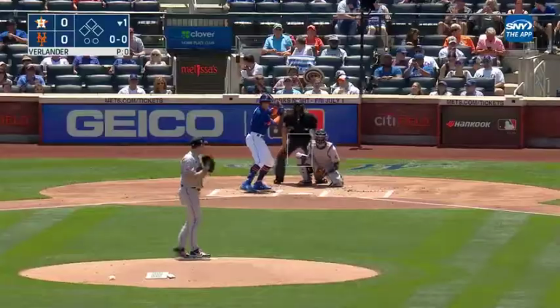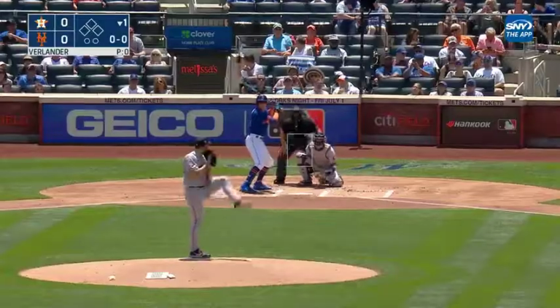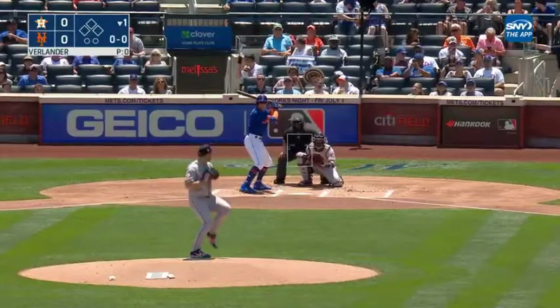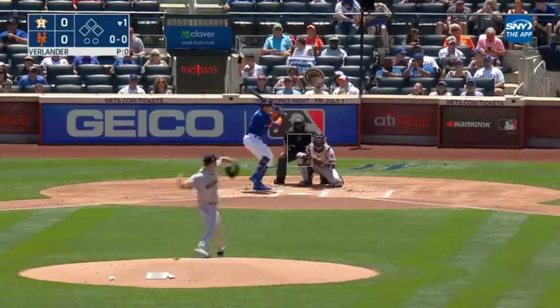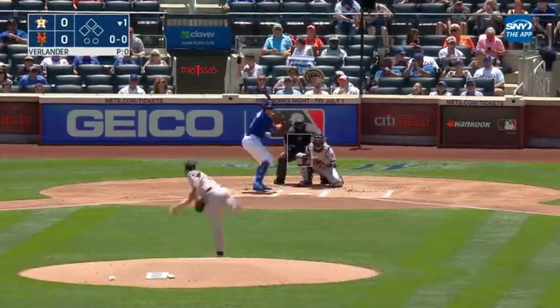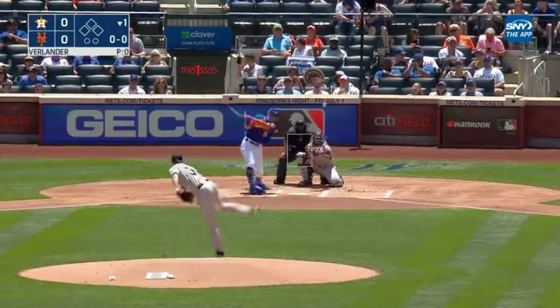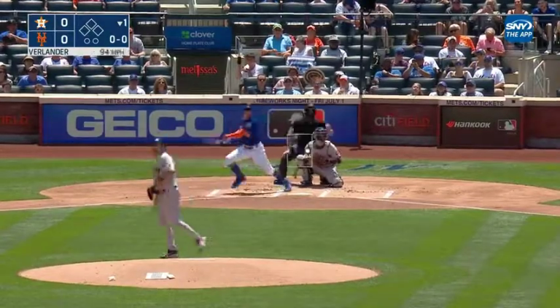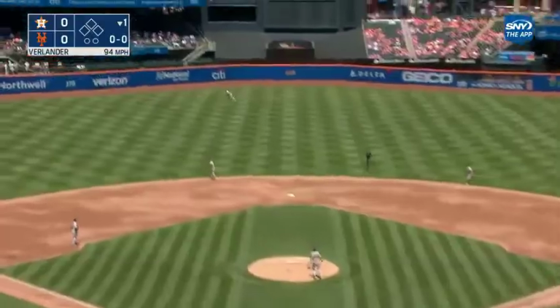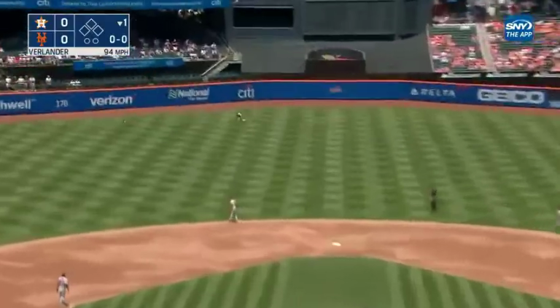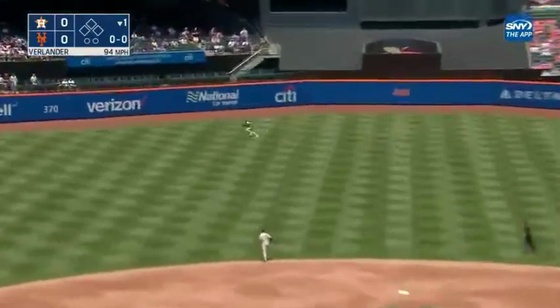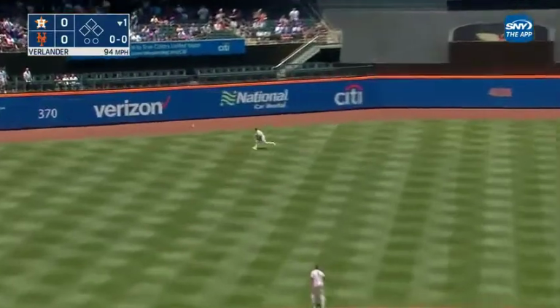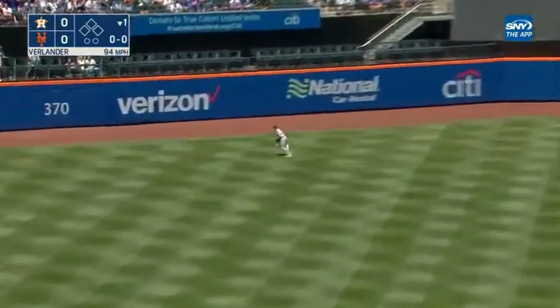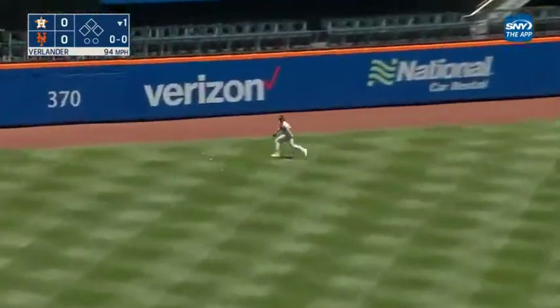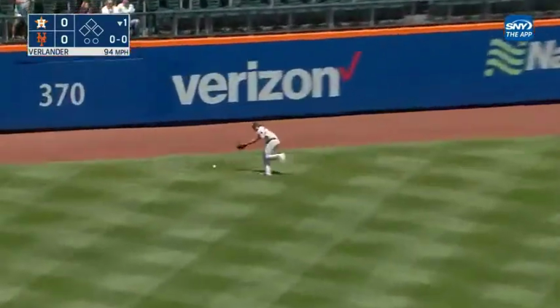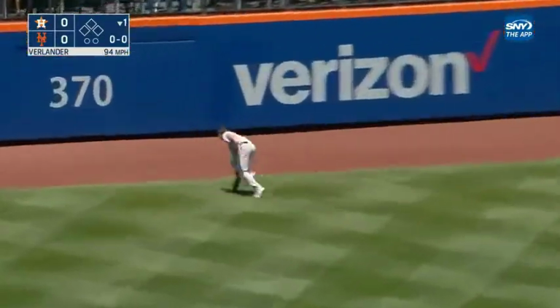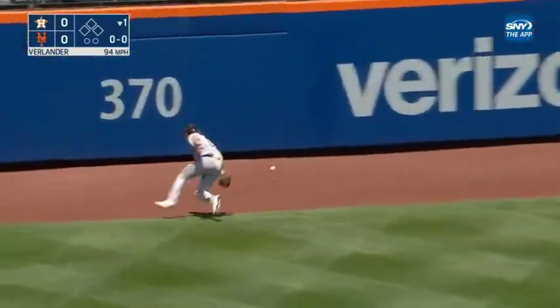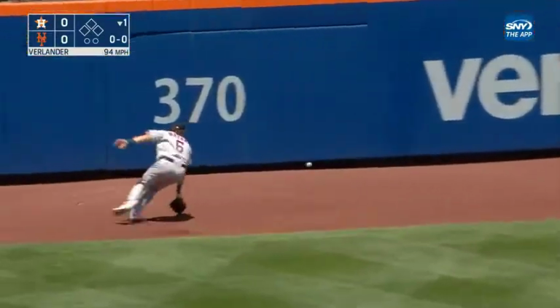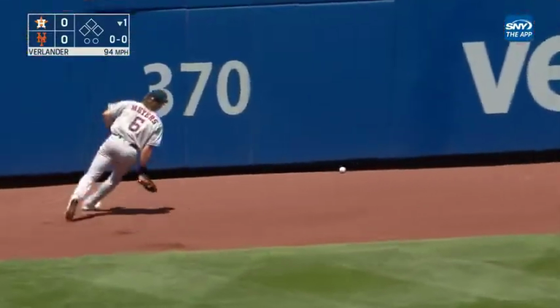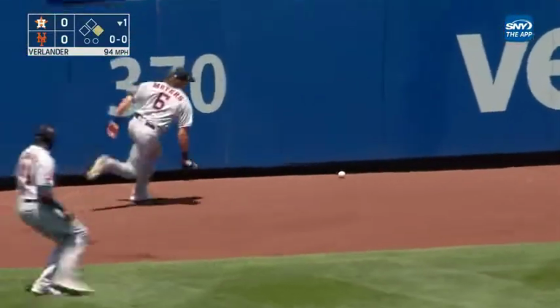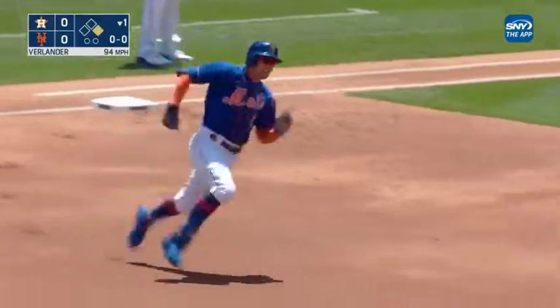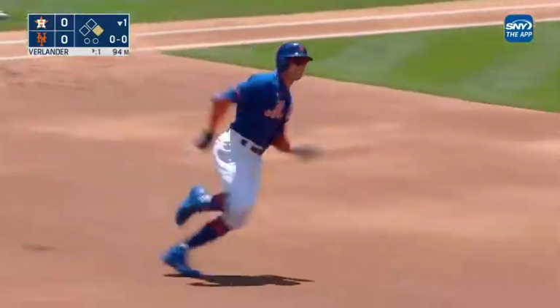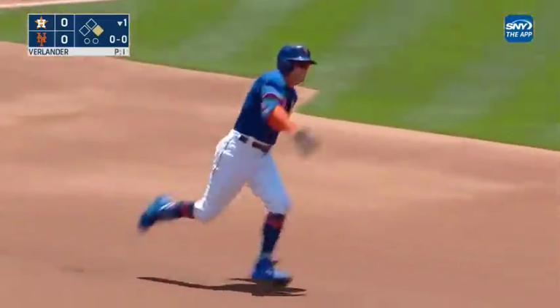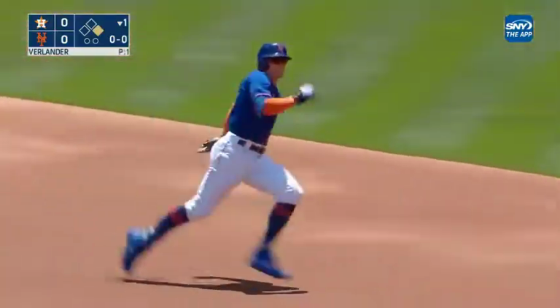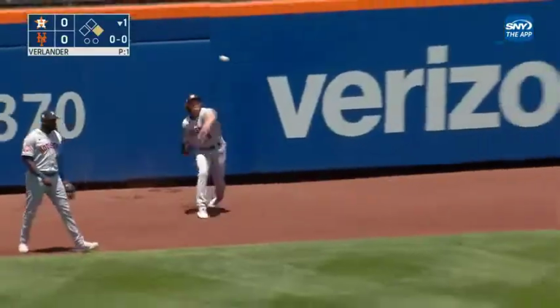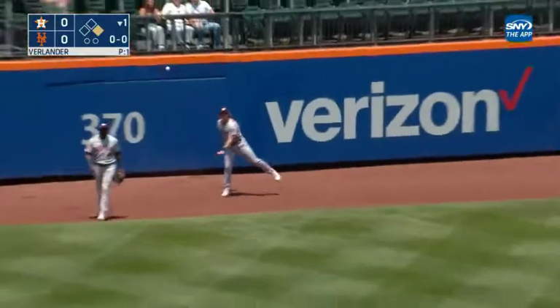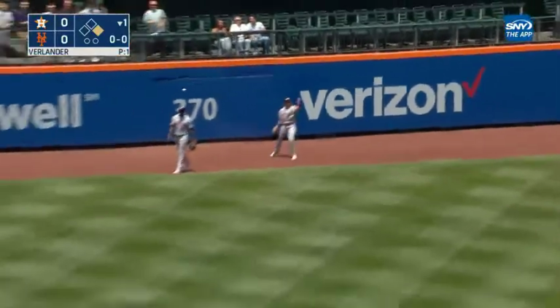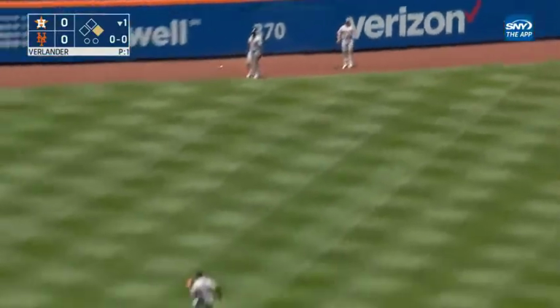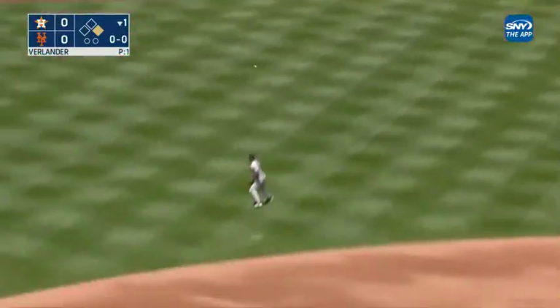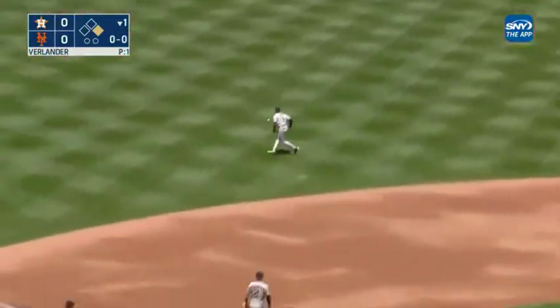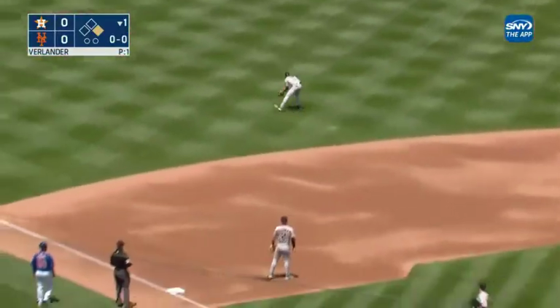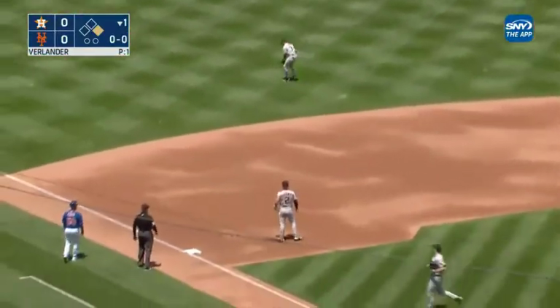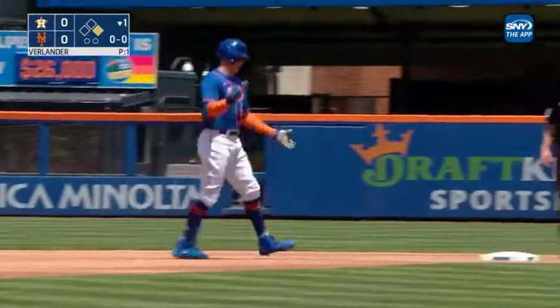Having a year for the ages. Nimmo lines his first pitch in the left center field for a base hit. It gets by Myers and goes to the wall. Nimmo to second — he'll take the turn and hold on there with a leadoff double.